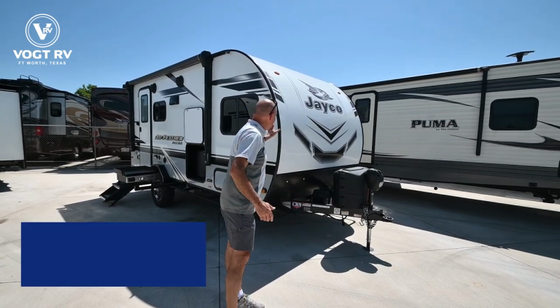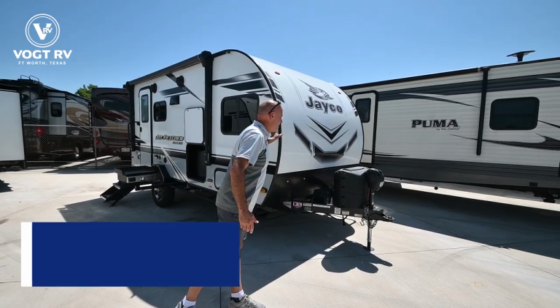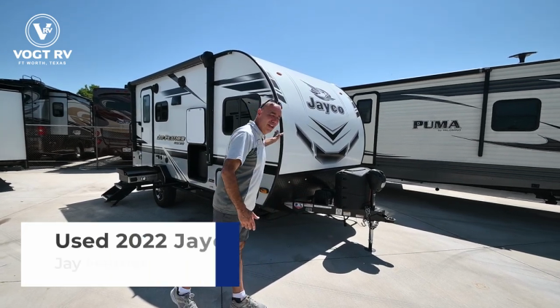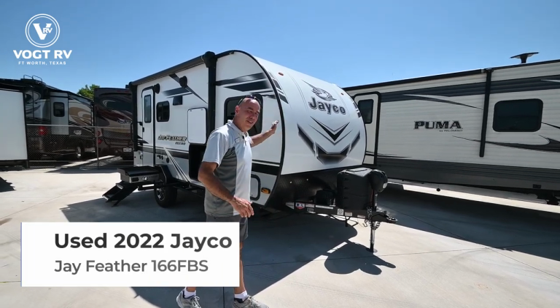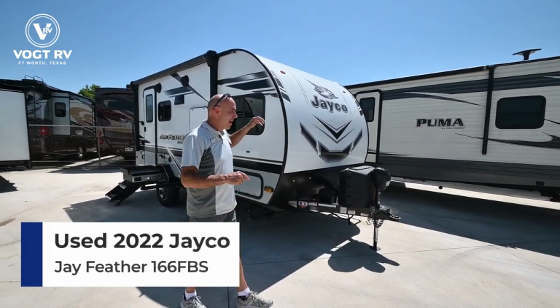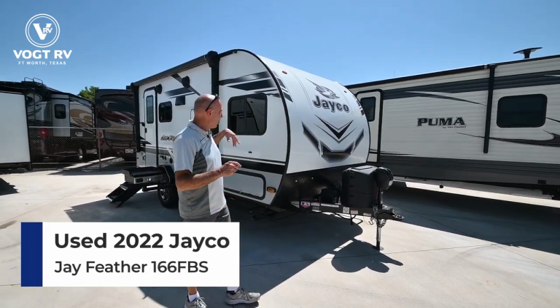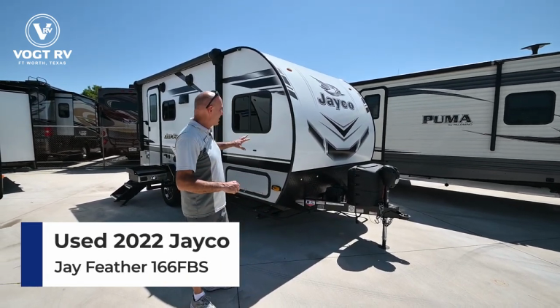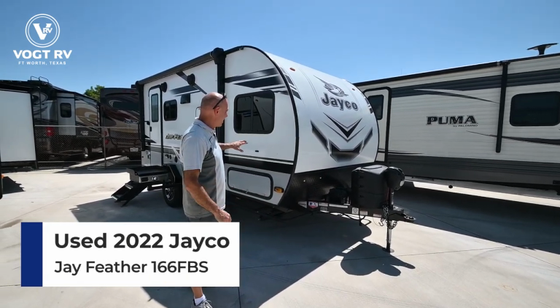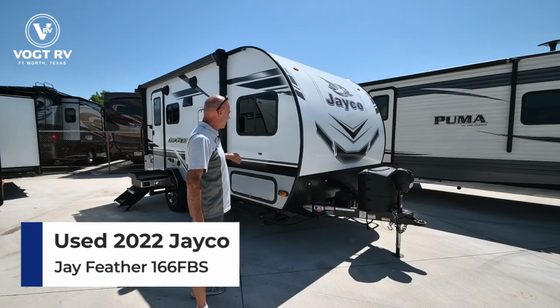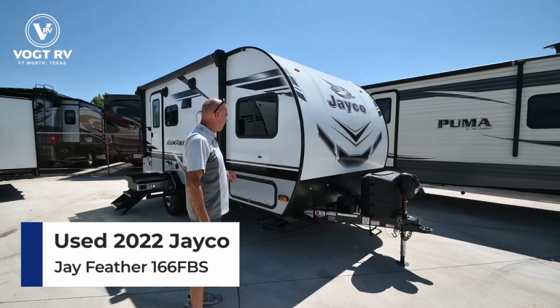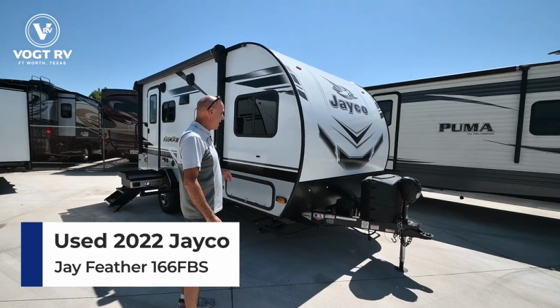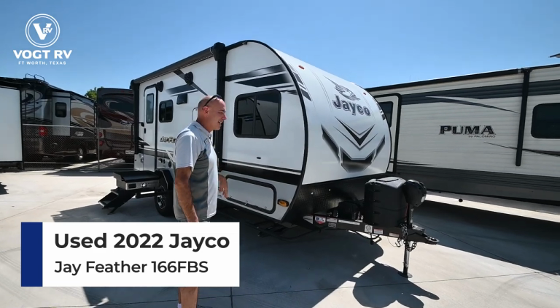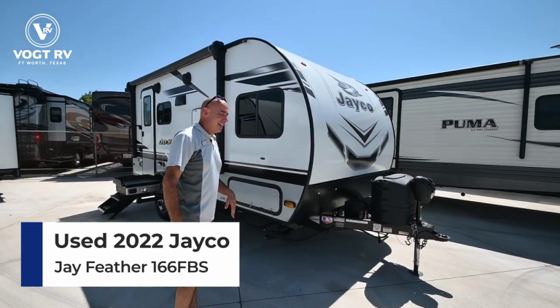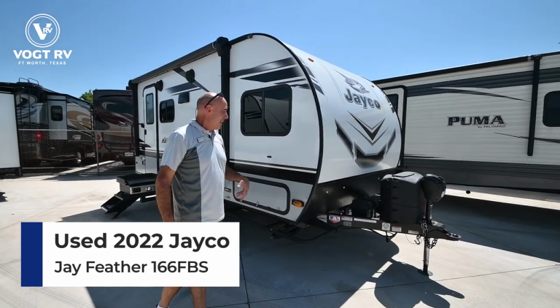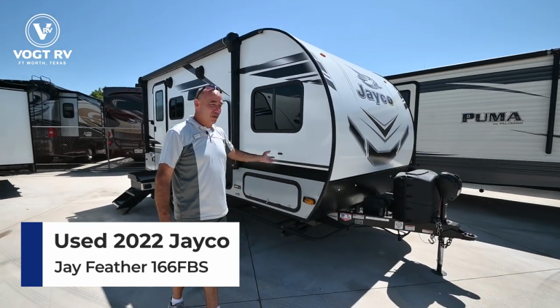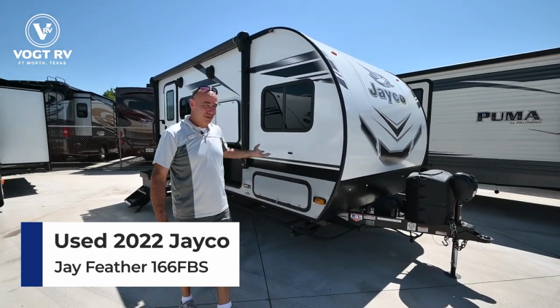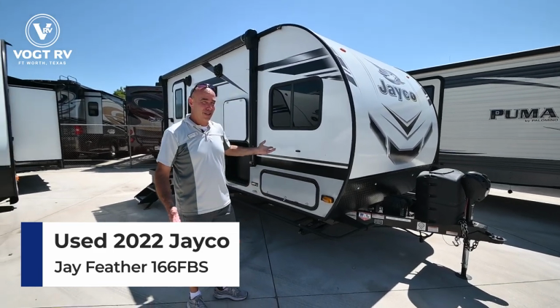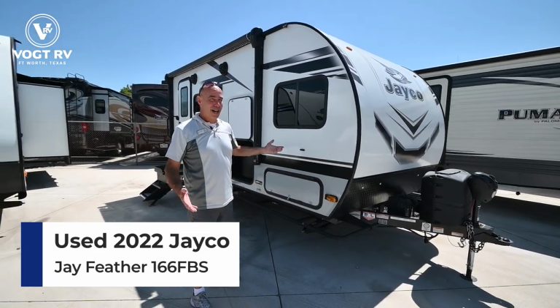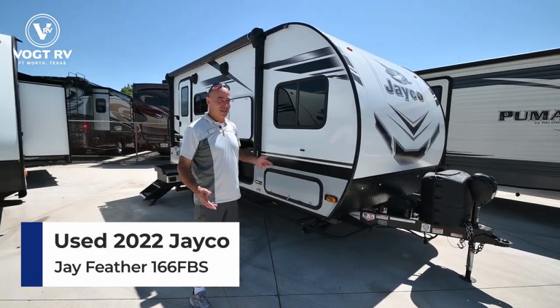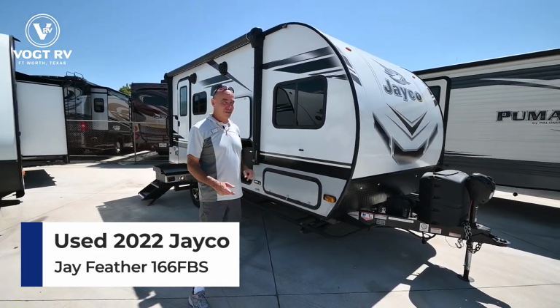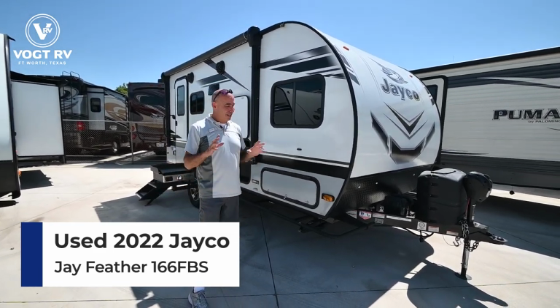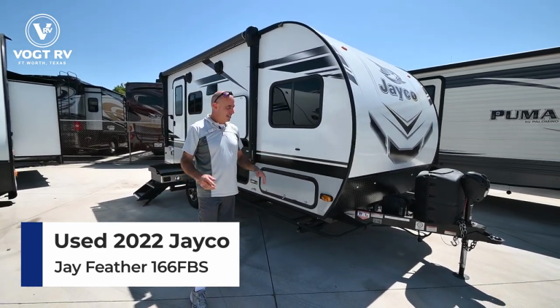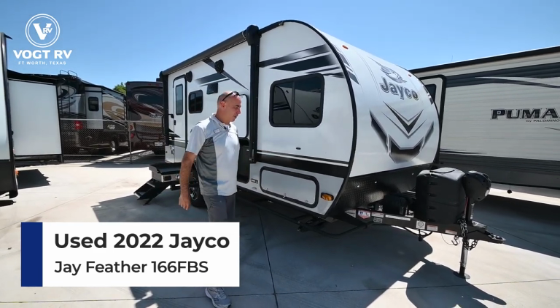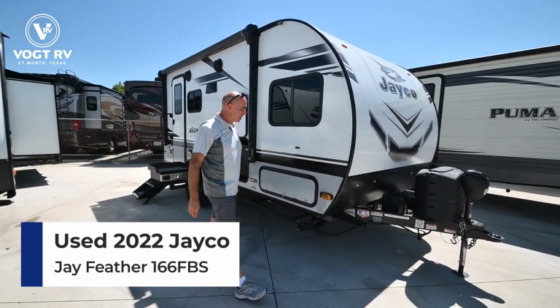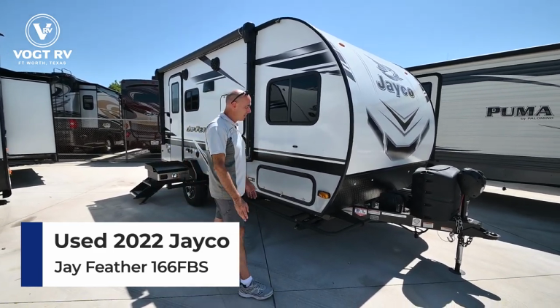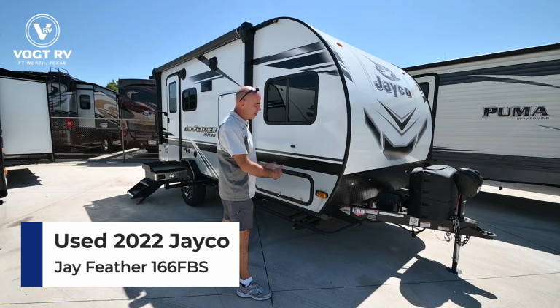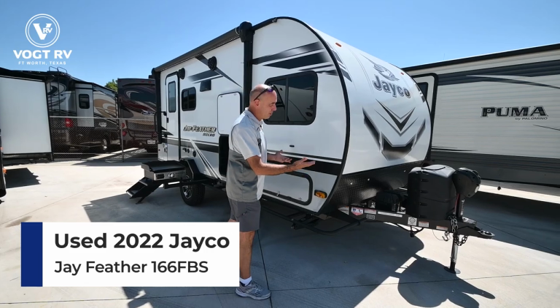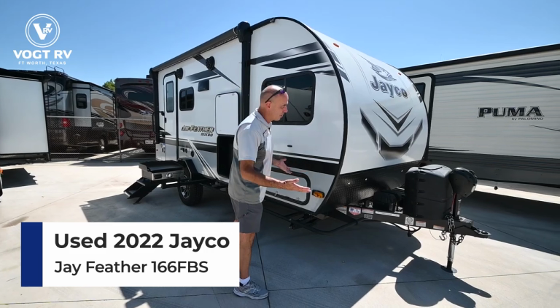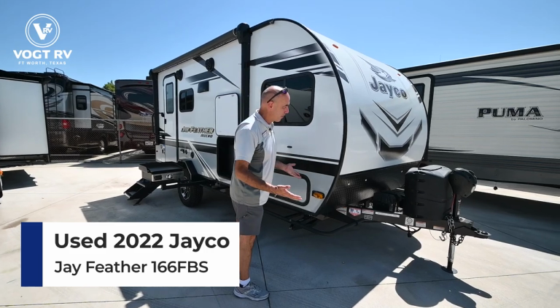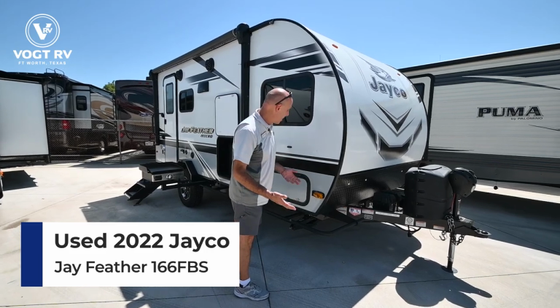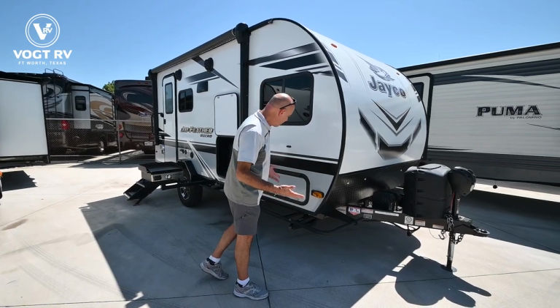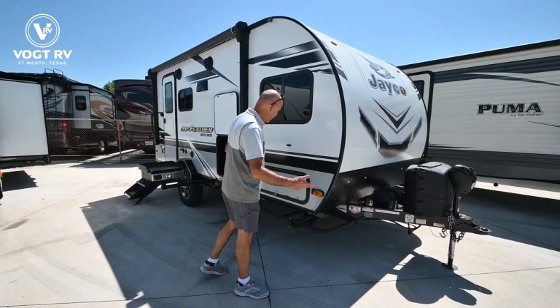This is a Jay Feather Micro 166 FBS. It's a 2022 model, so for all intents and purposes, it looks and shows like a brand new unit.